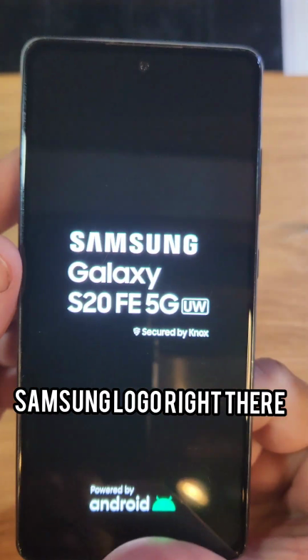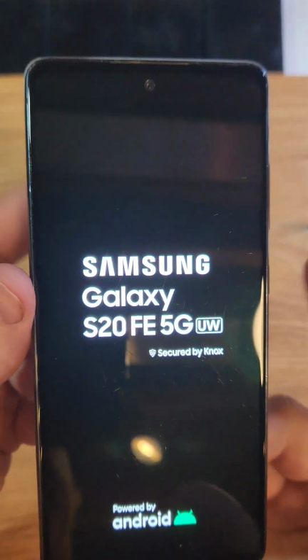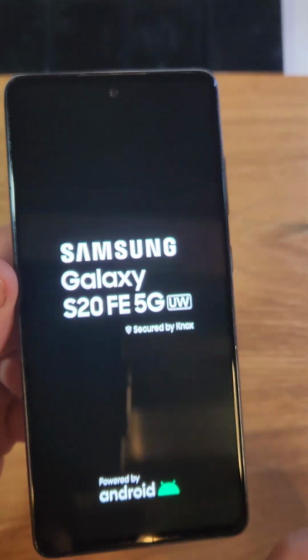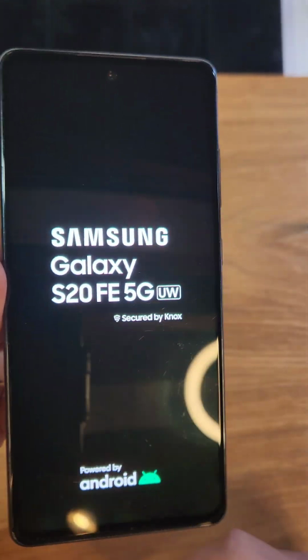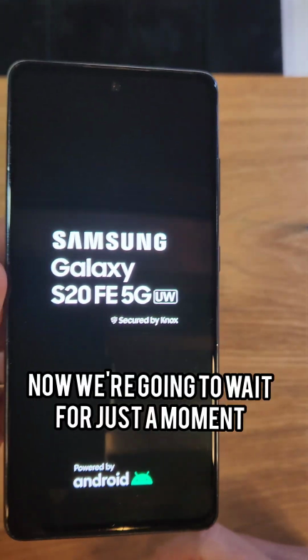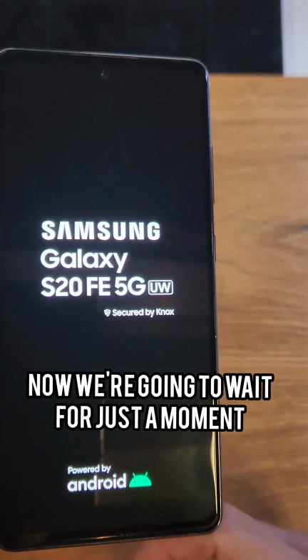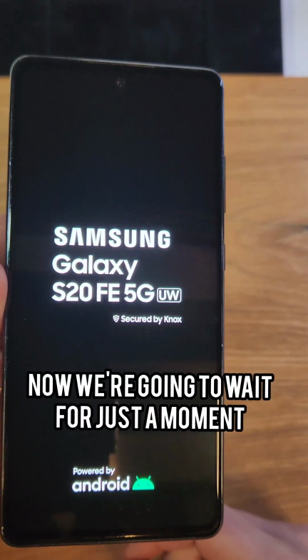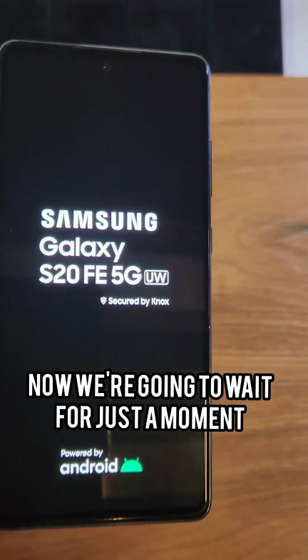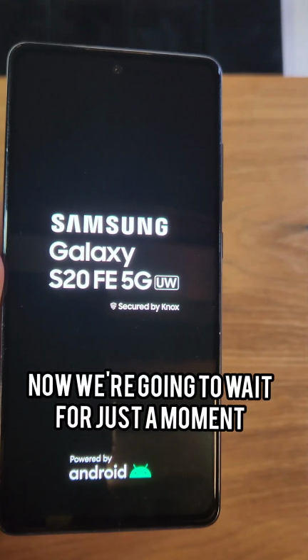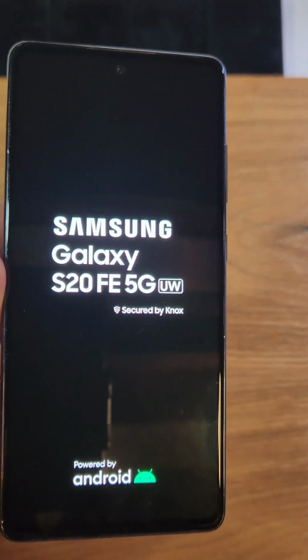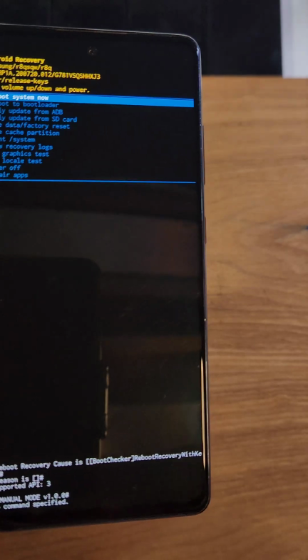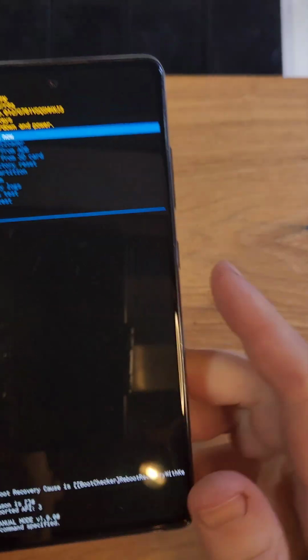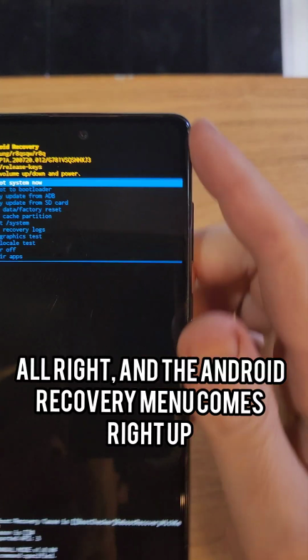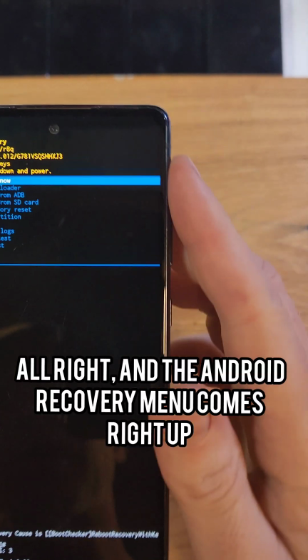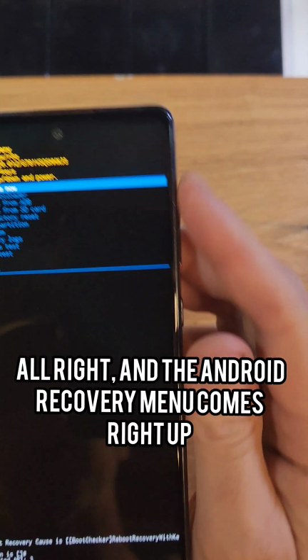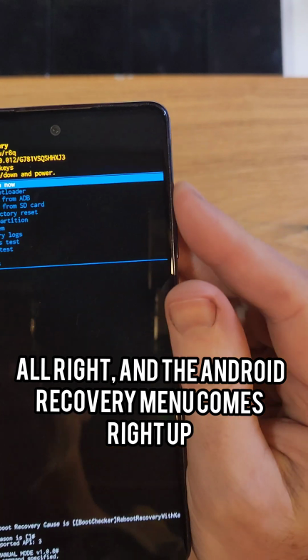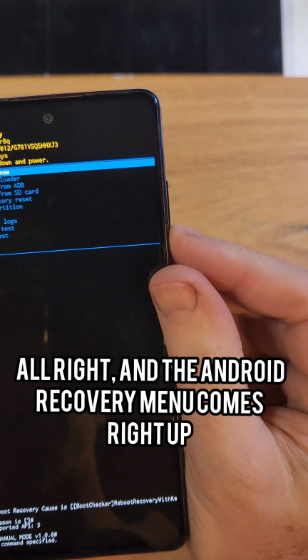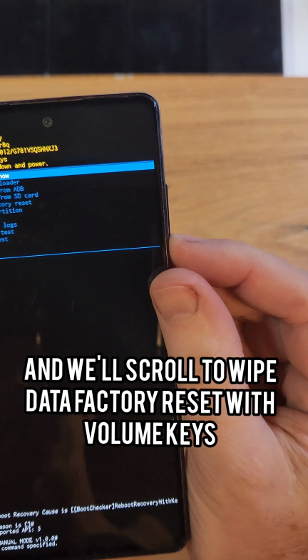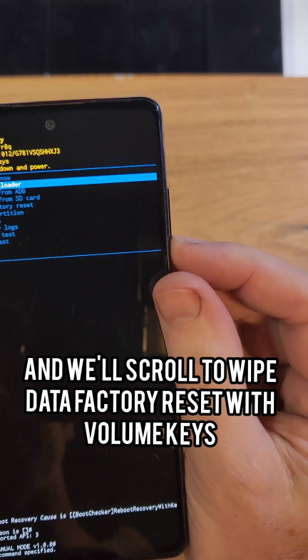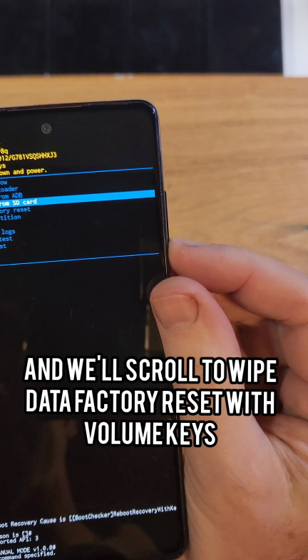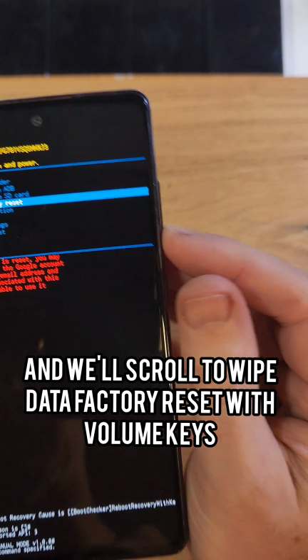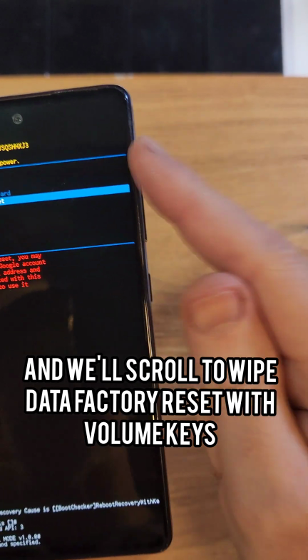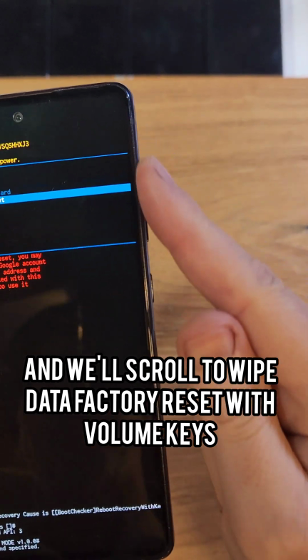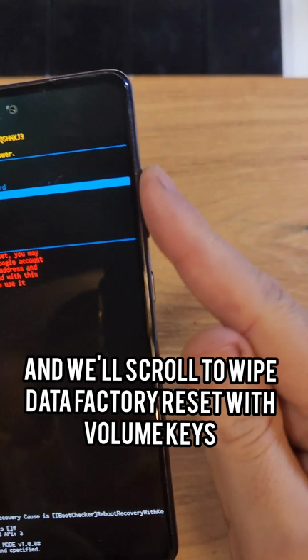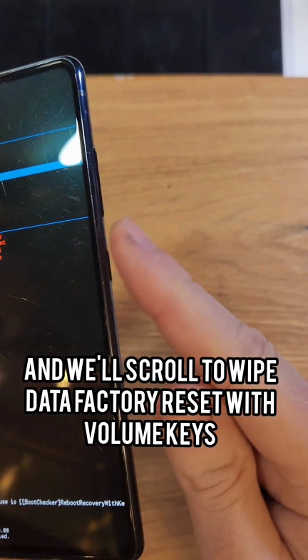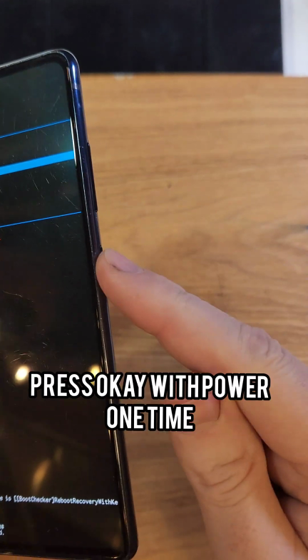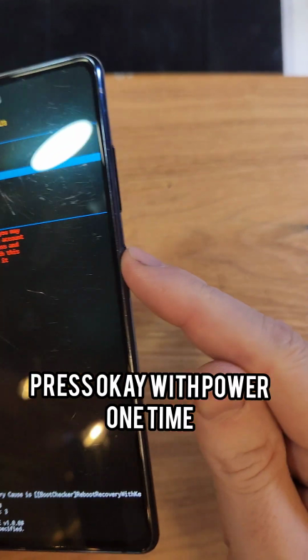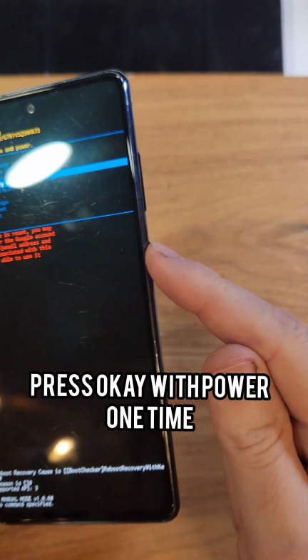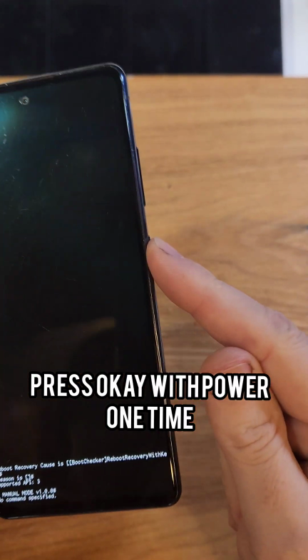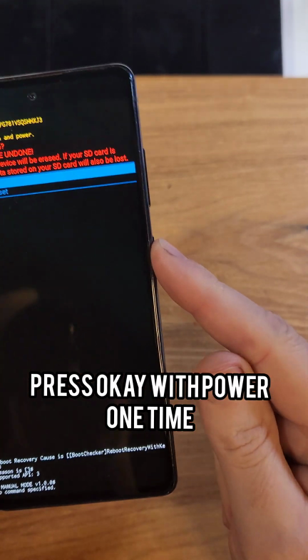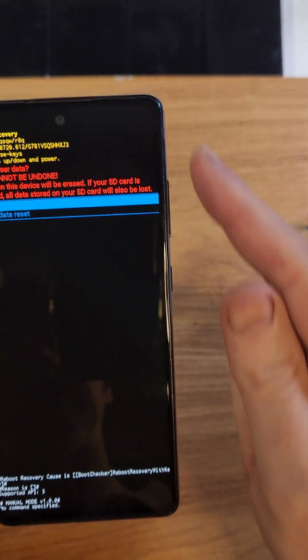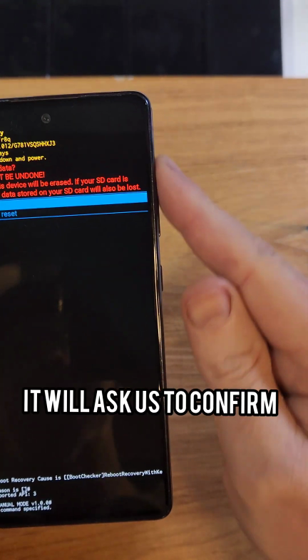Wait for just a moment and the Android recovery menu comes right up. Scroll to 'Wipe Data / Factory Reset' using the volume keys, then press the power button to confirm.